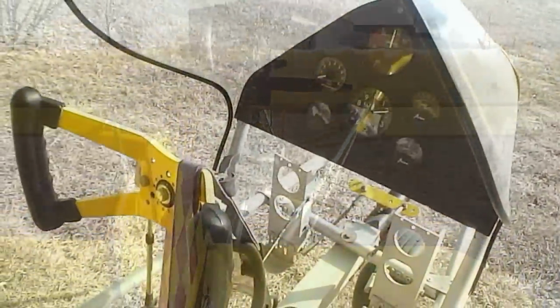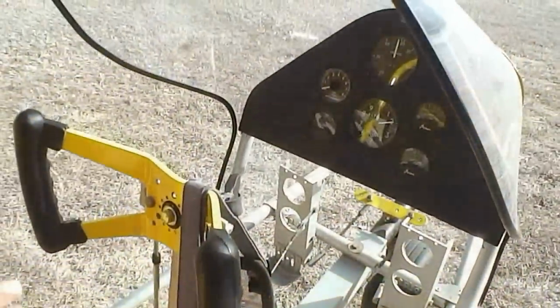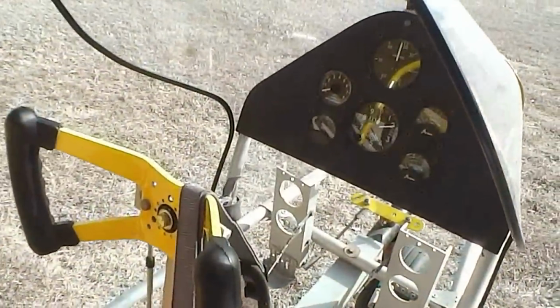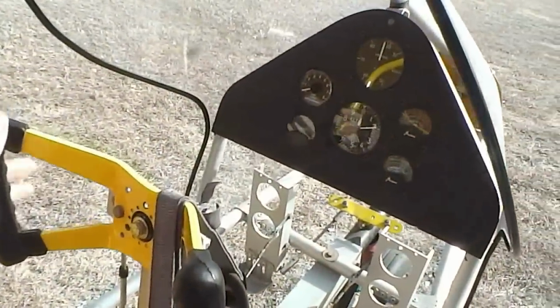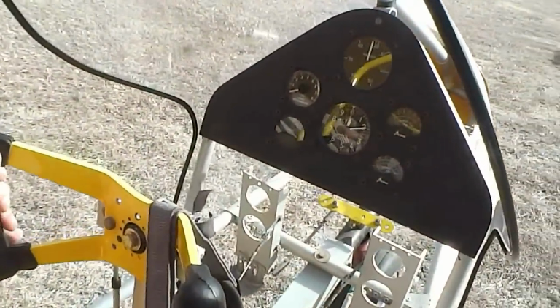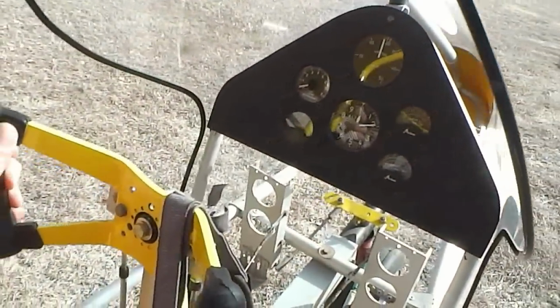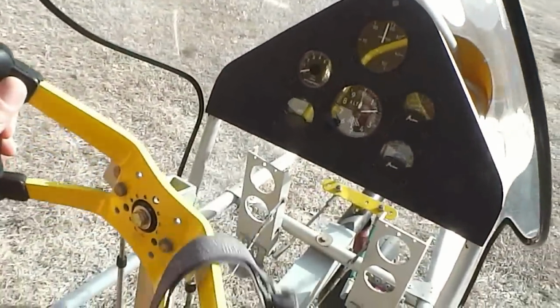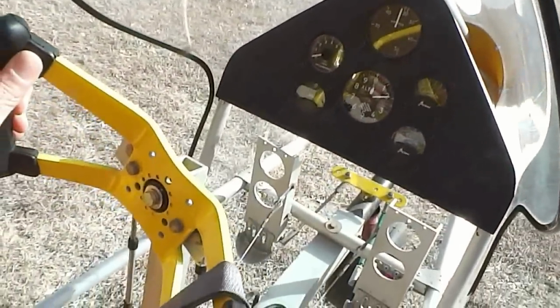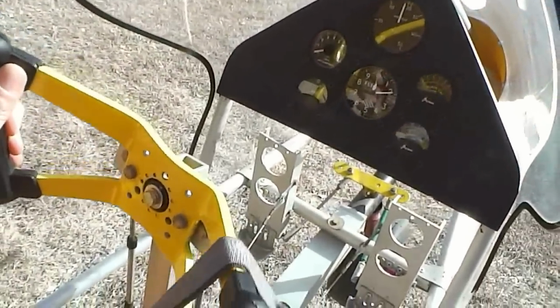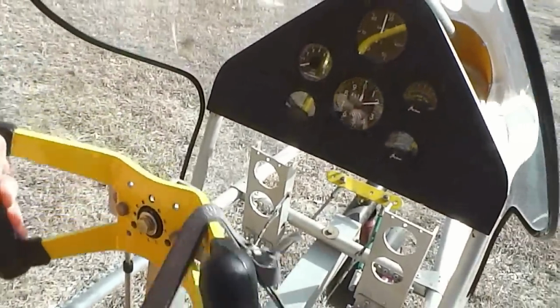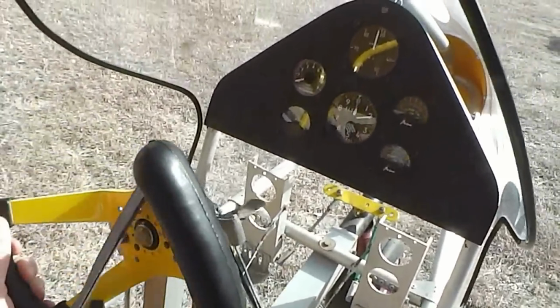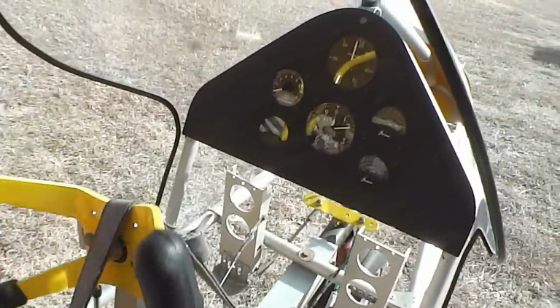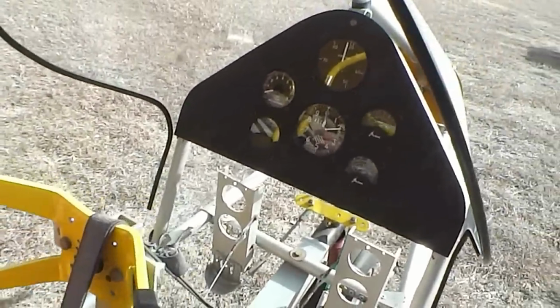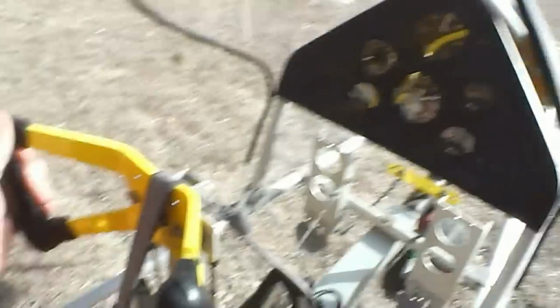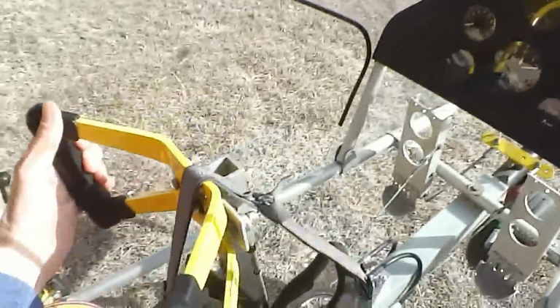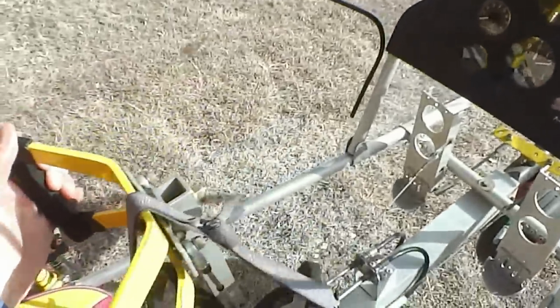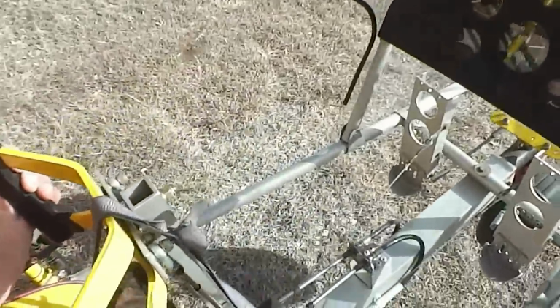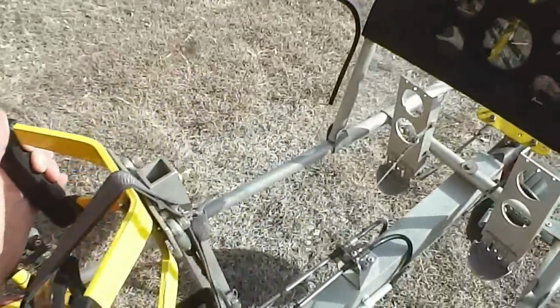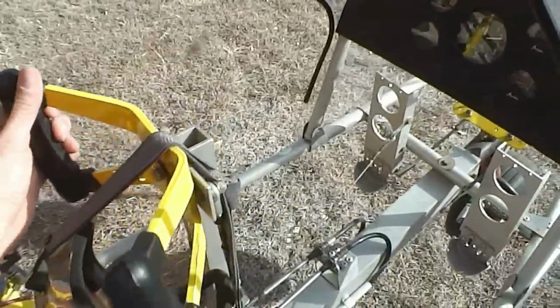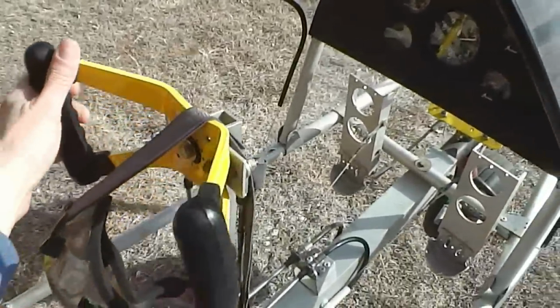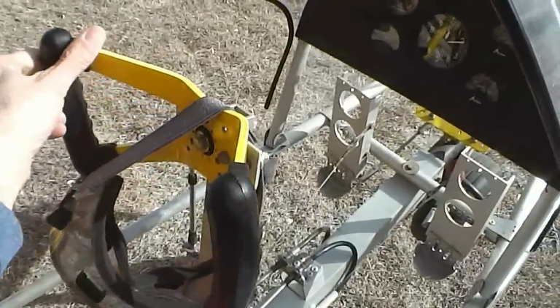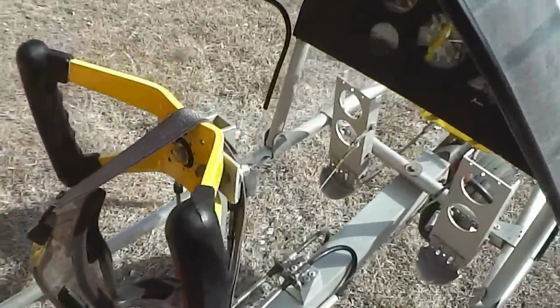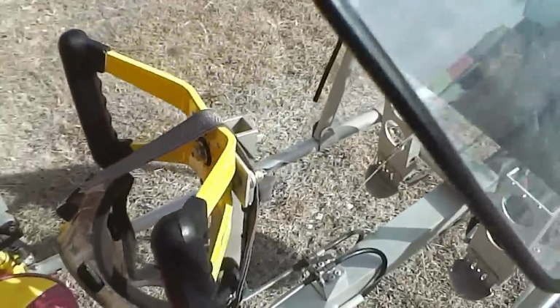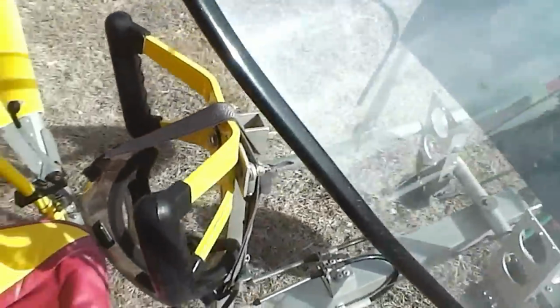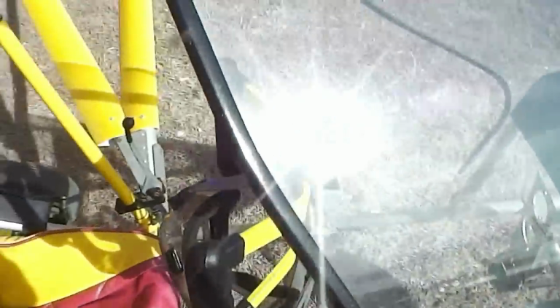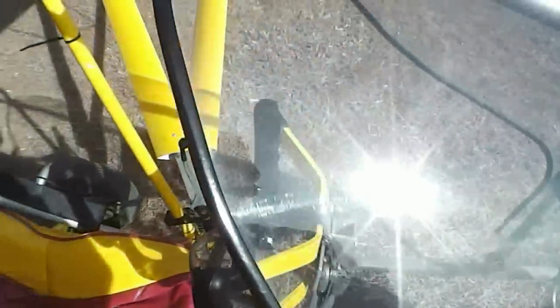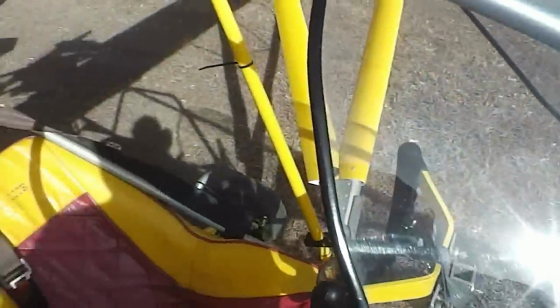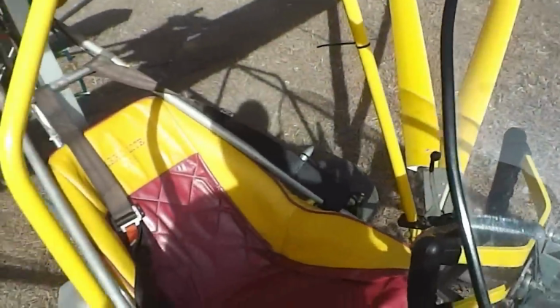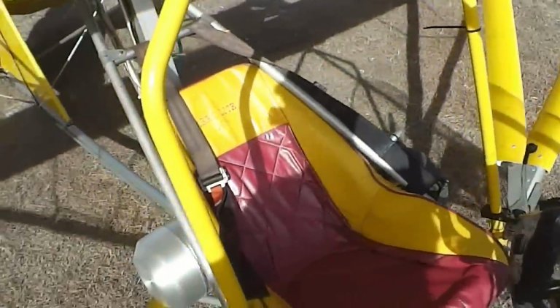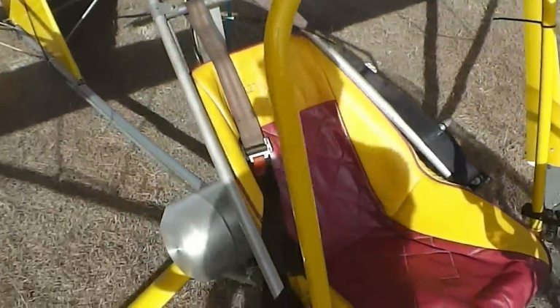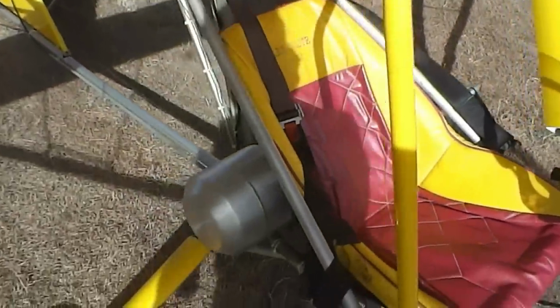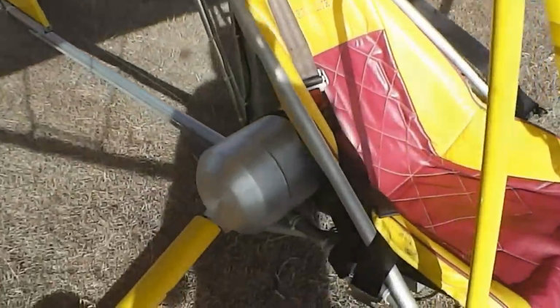Here's the instrument panel. You'll see some of the instruments there — airspeed, altimeter, exhaust temp, various gauges like that.